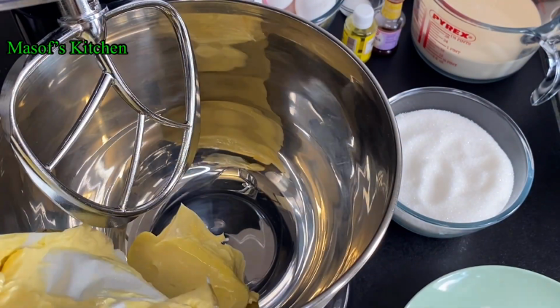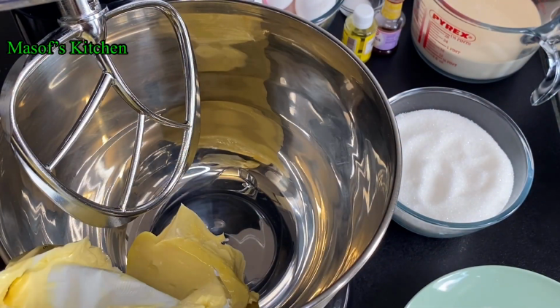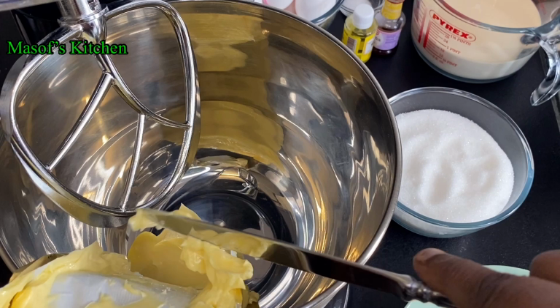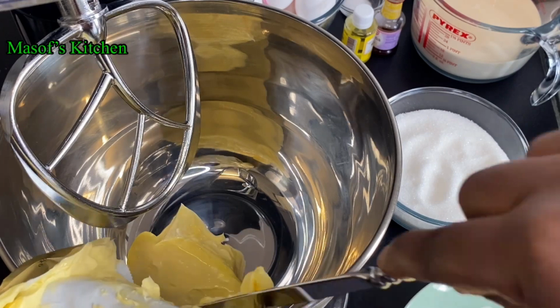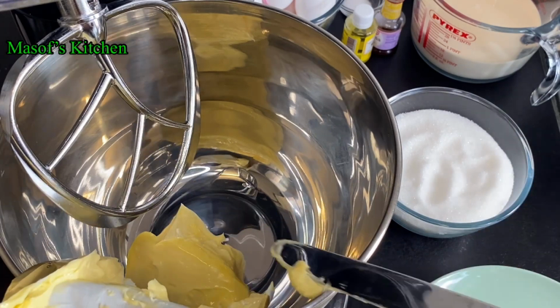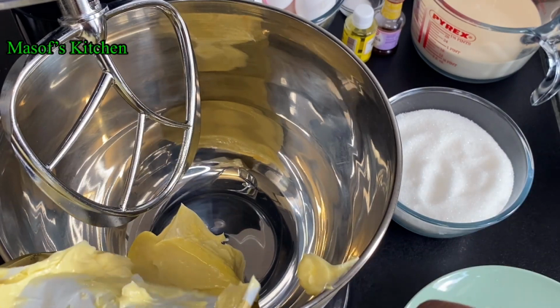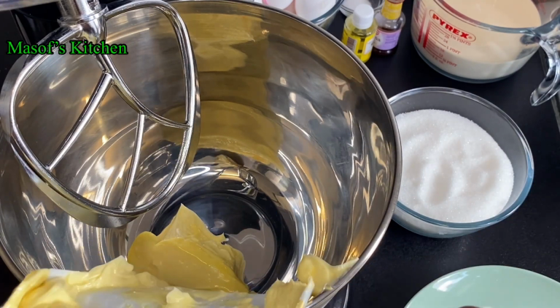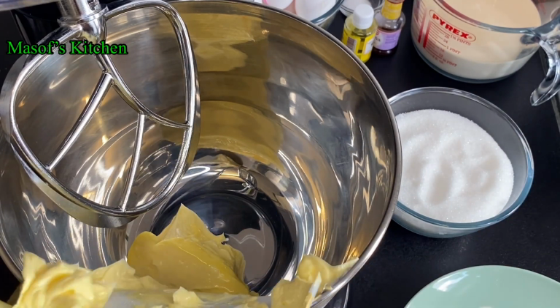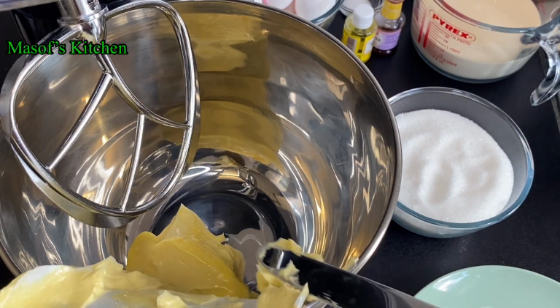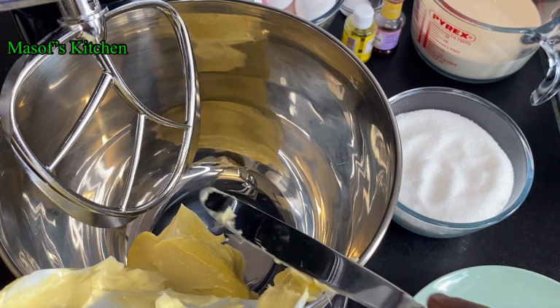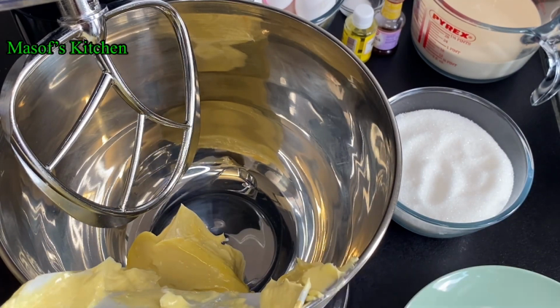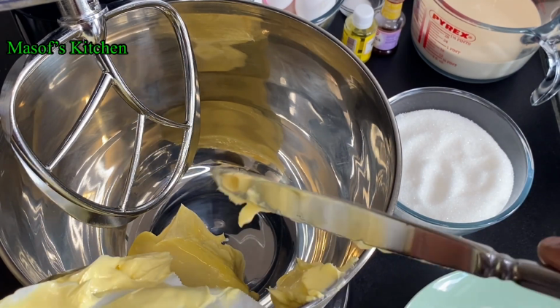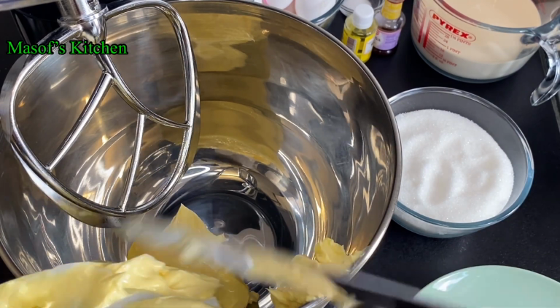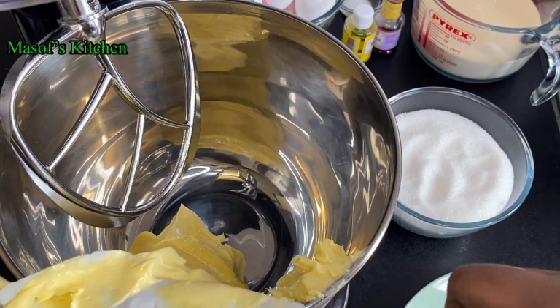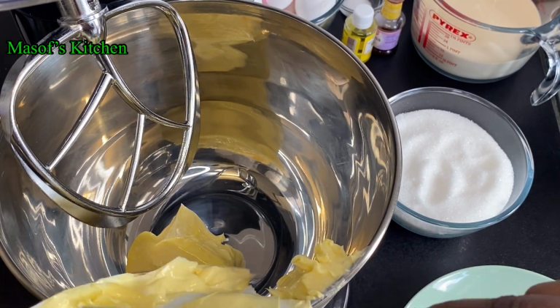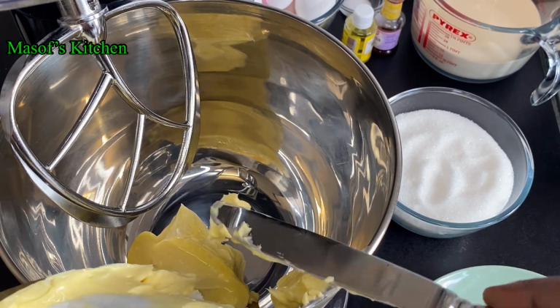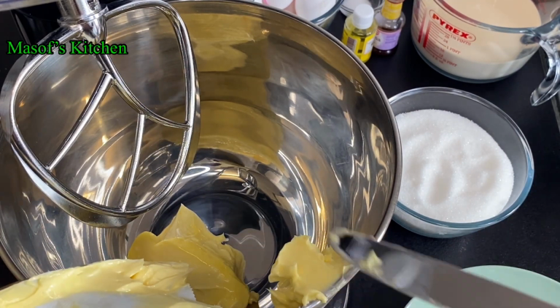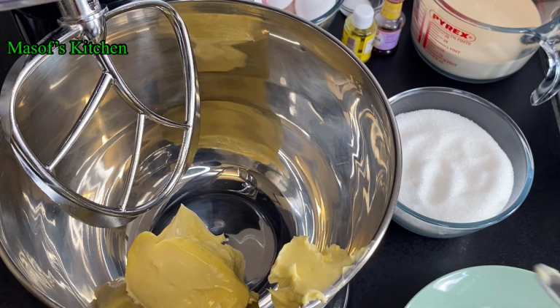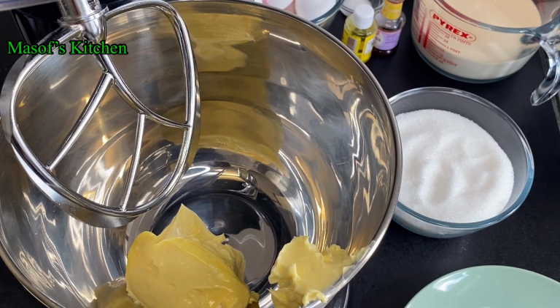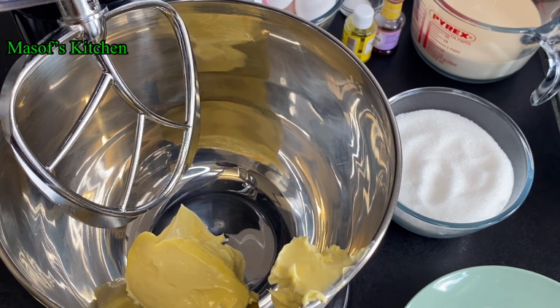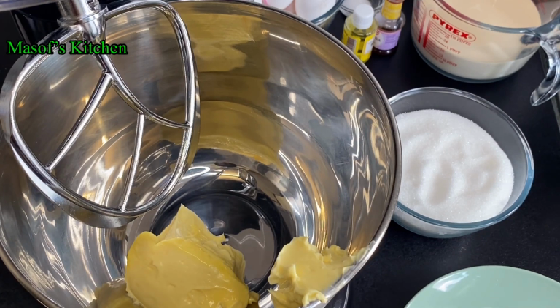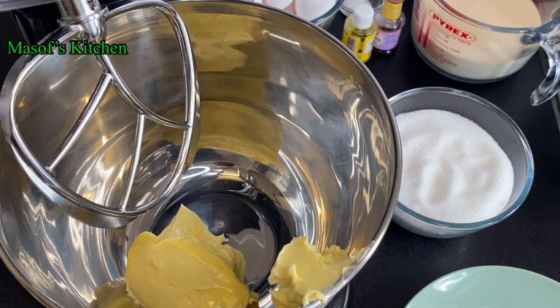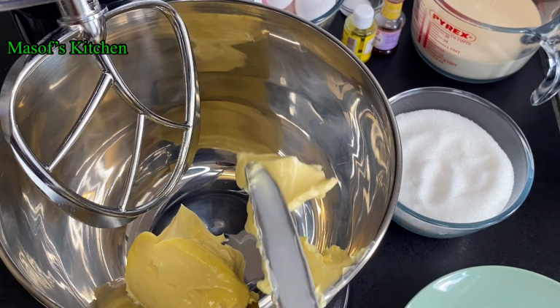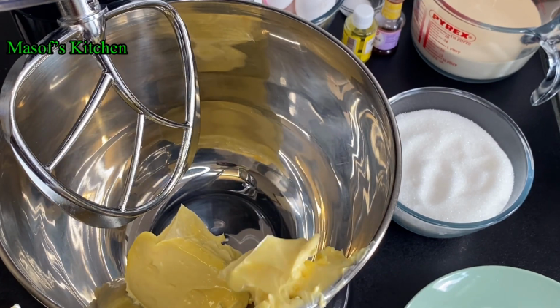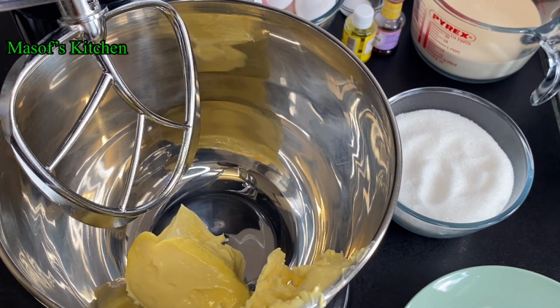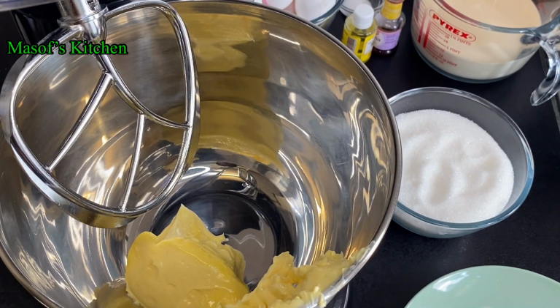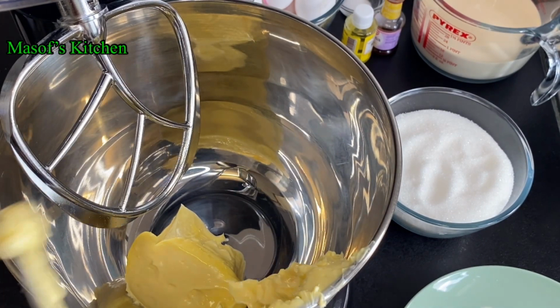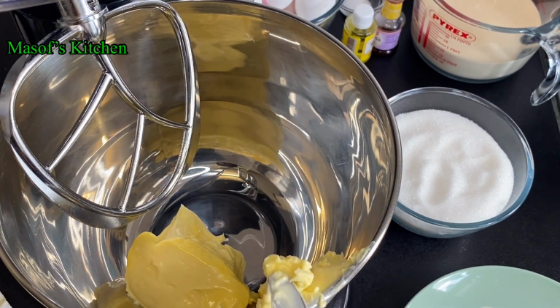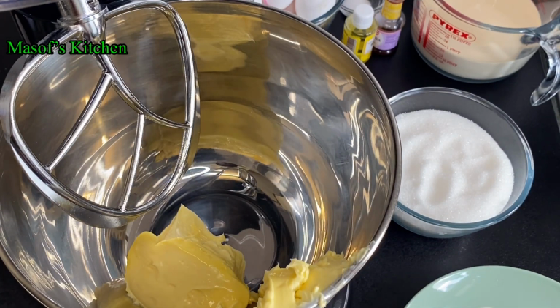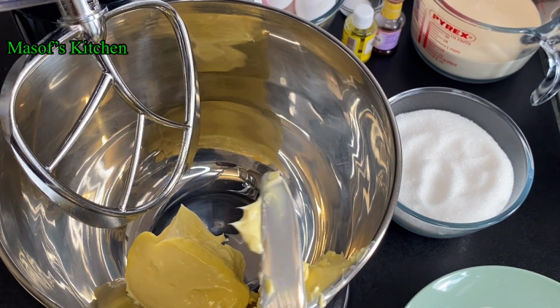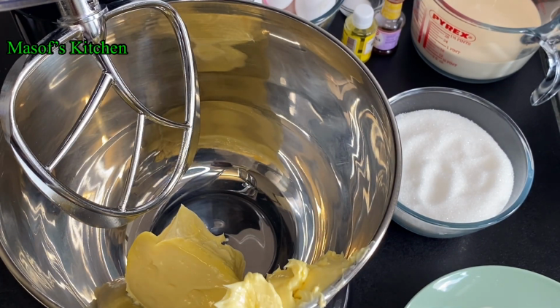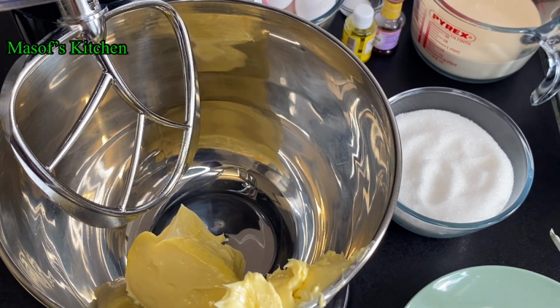I have here my stand mixer. I'll go ahead and add my unsalted butter into the stand mixer — it is very soft, at room temperature.